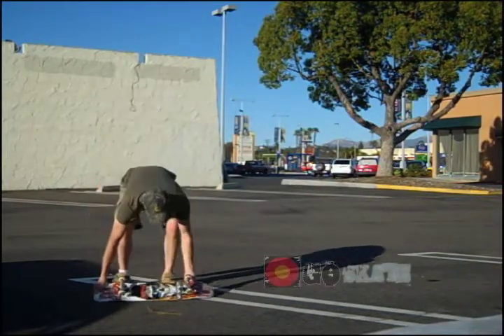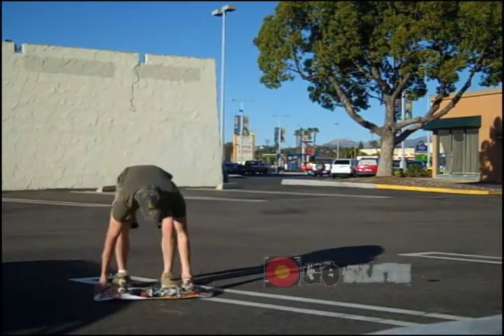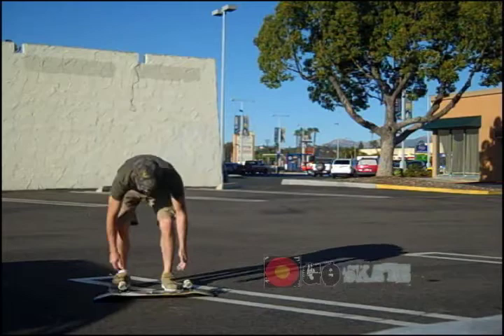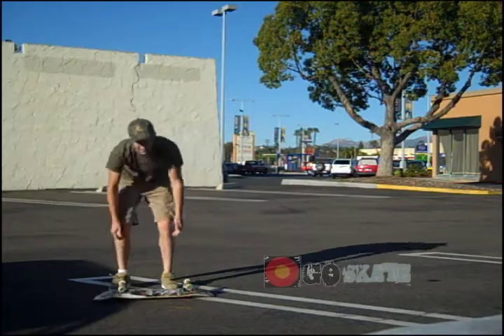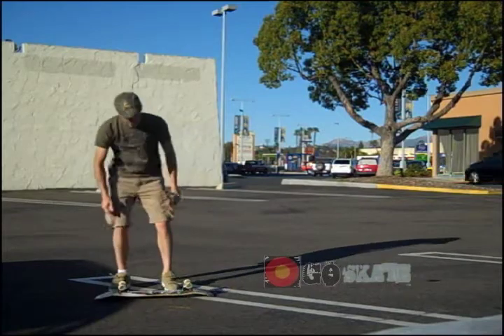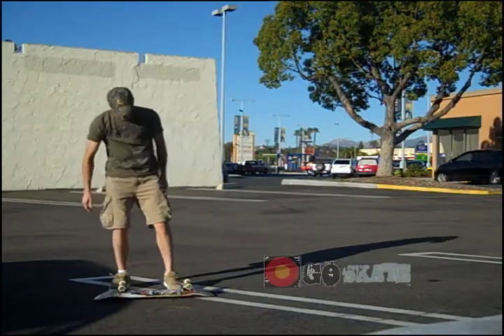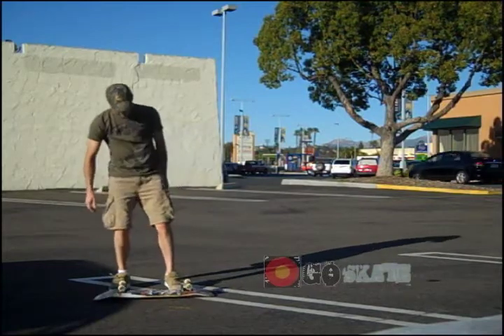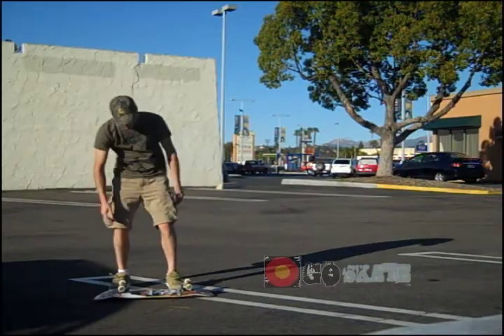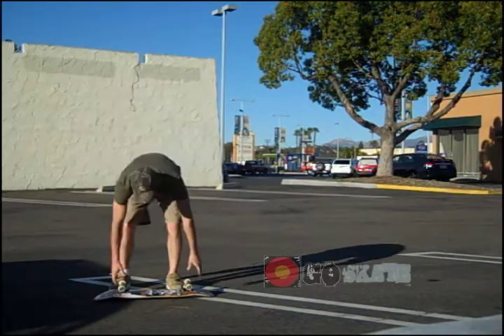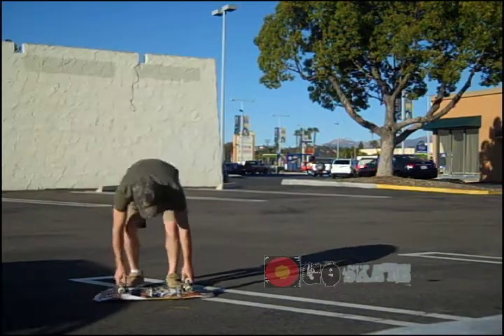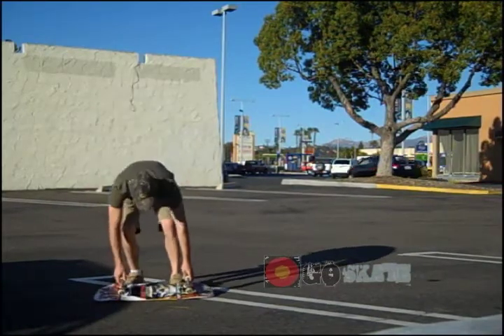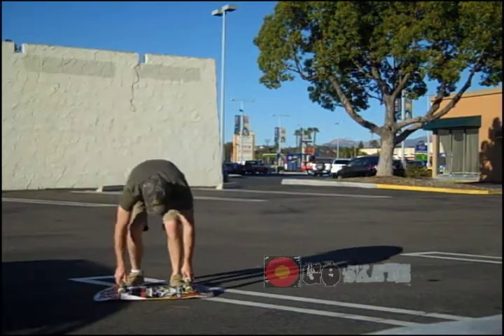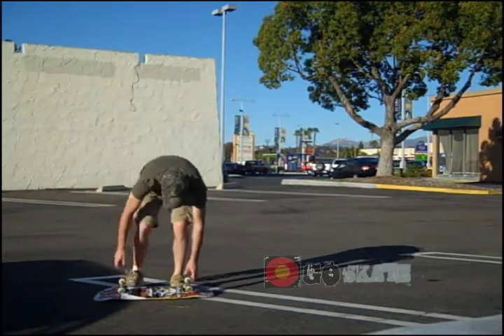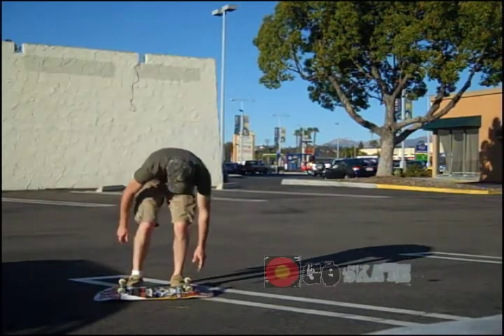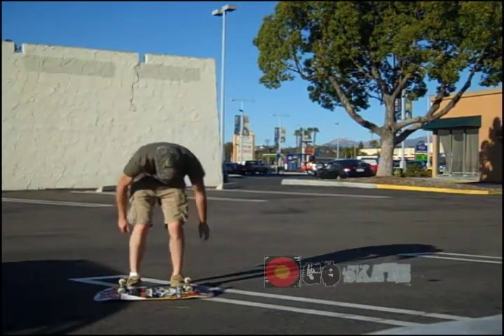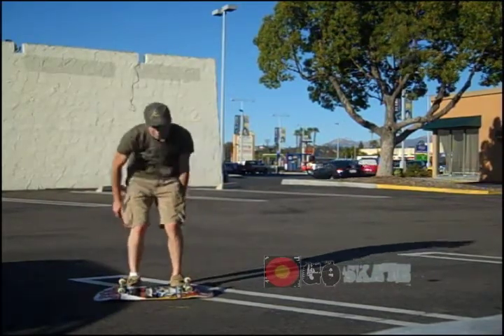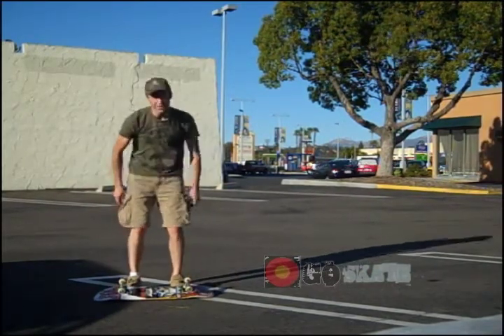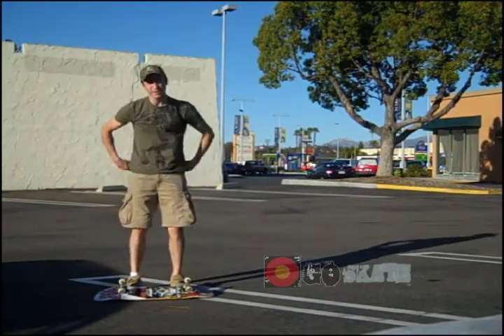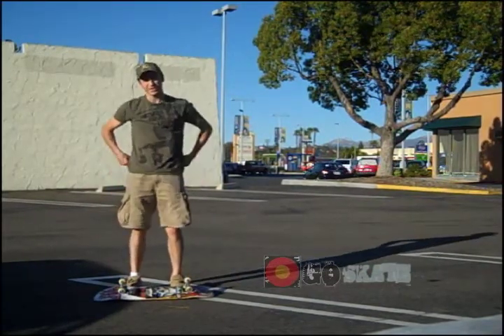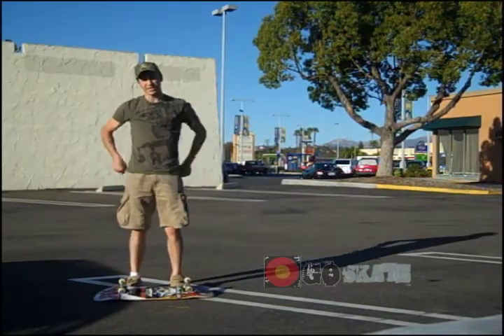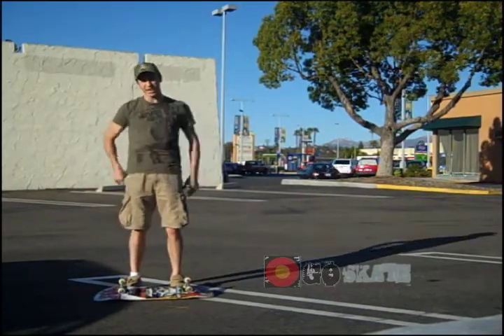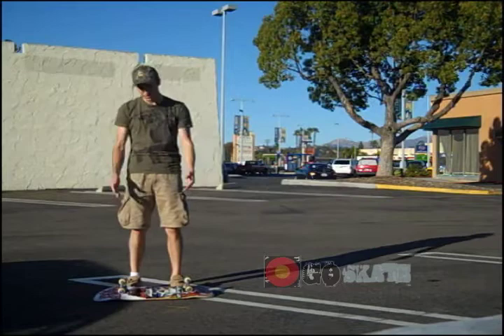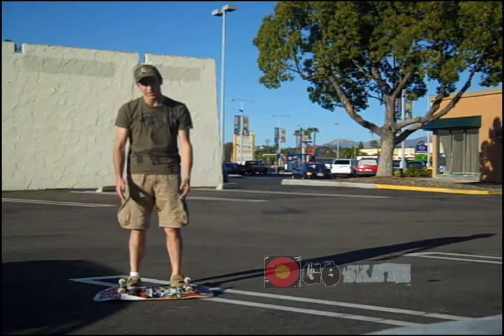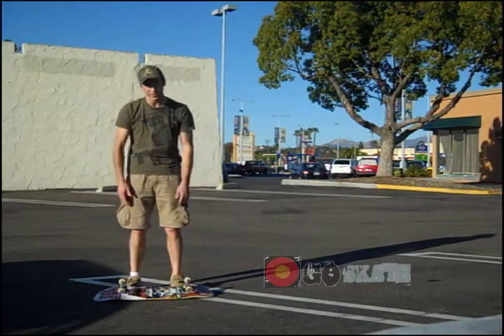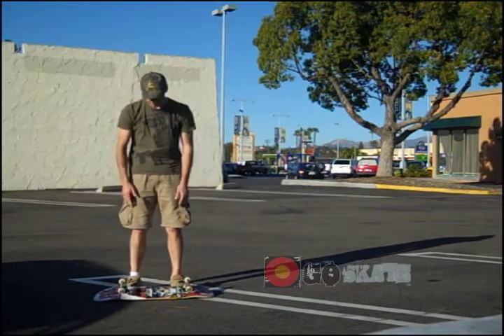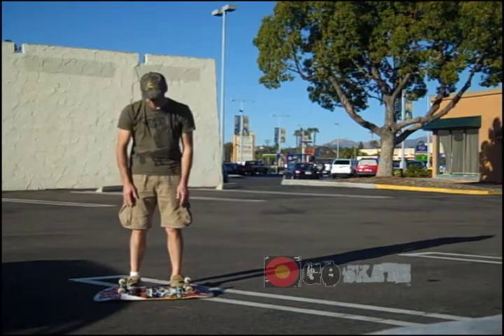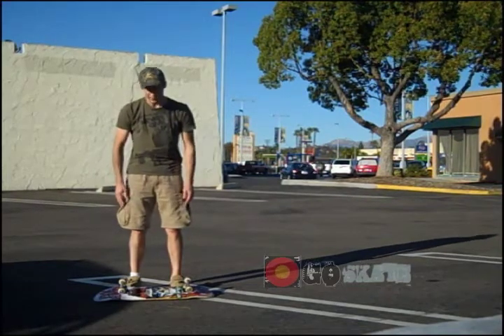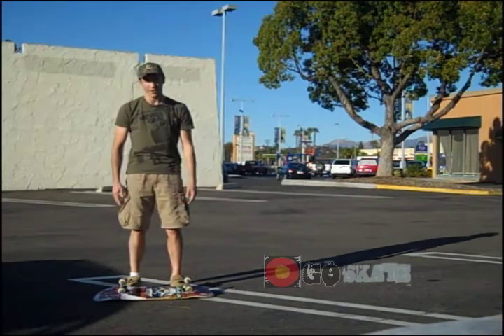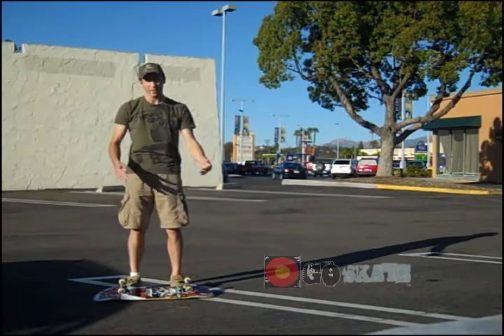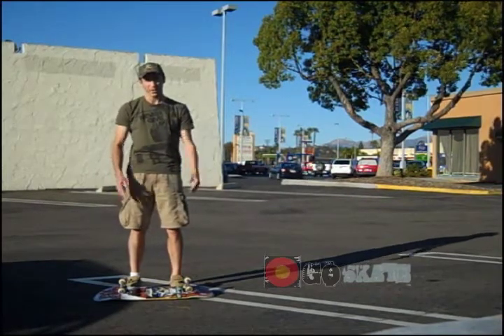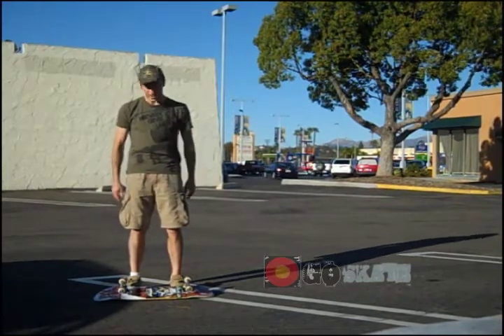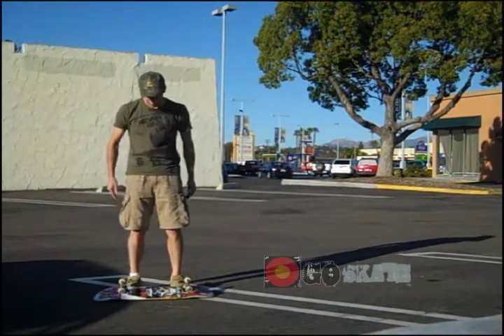So place the board down, put each foot just inside the two wheels, jump up and slightly forward.